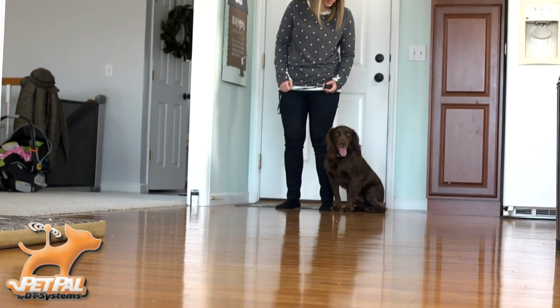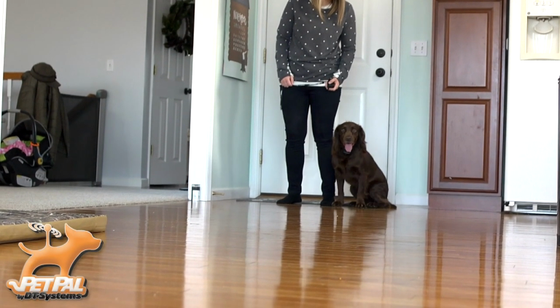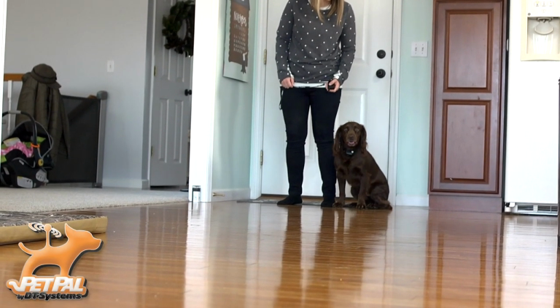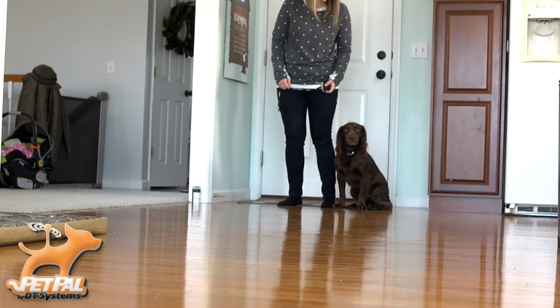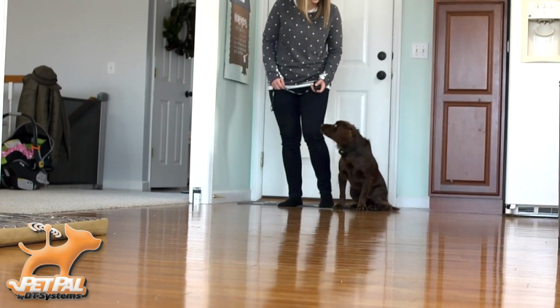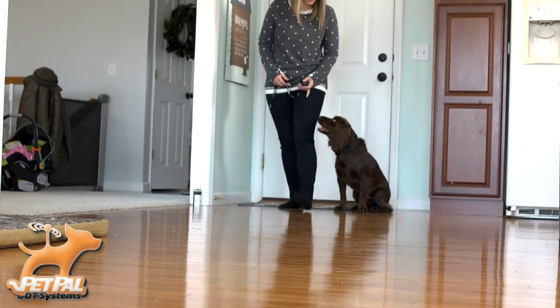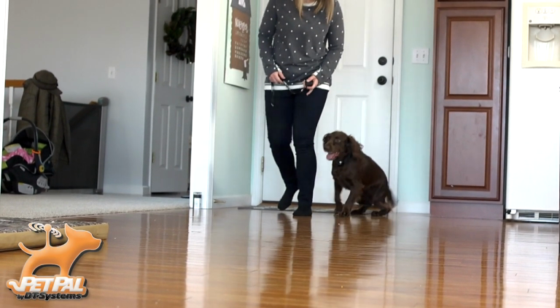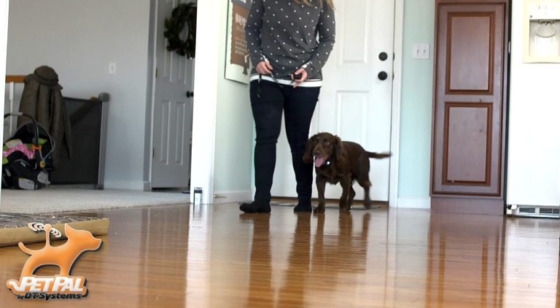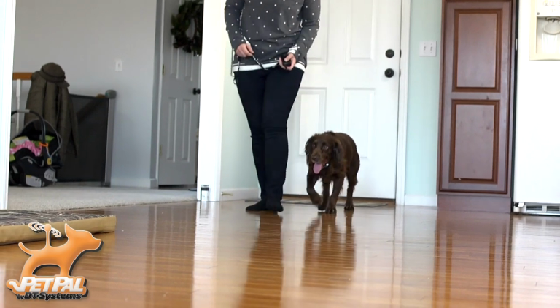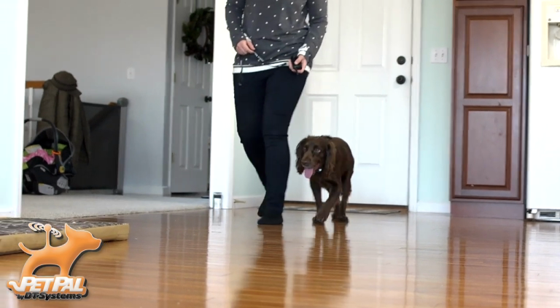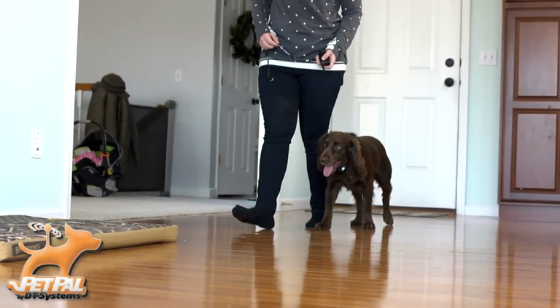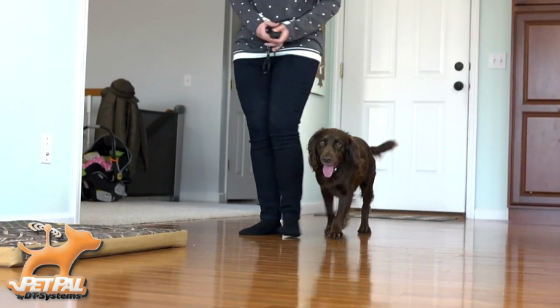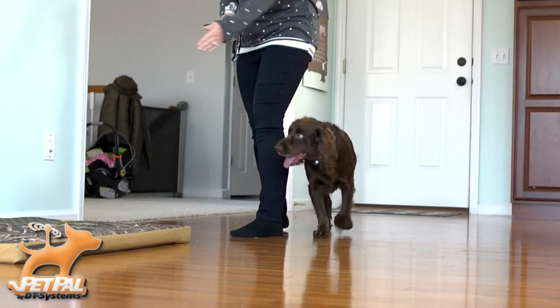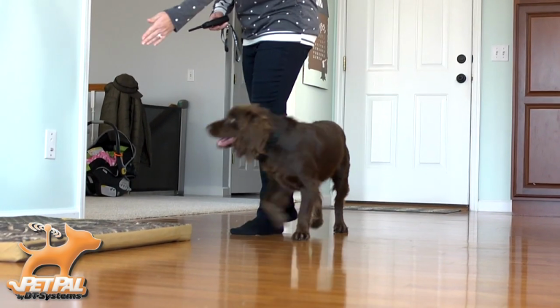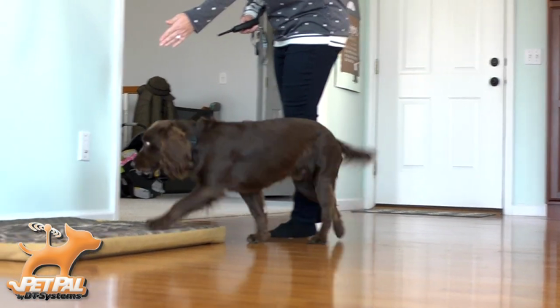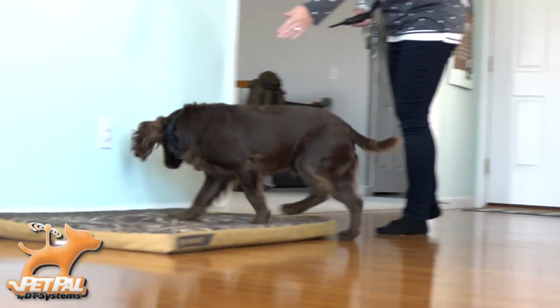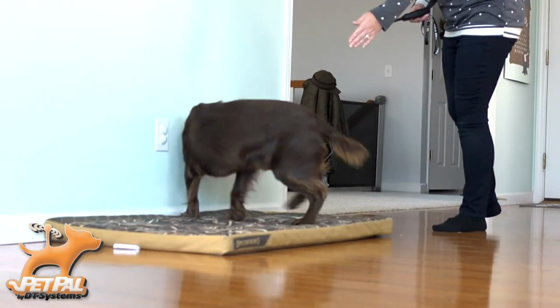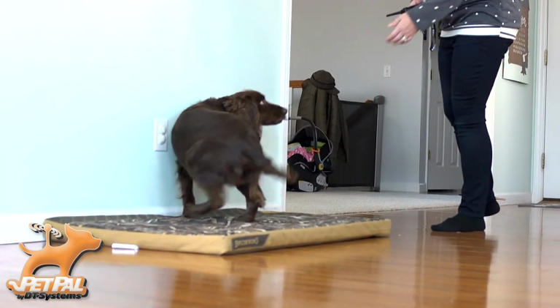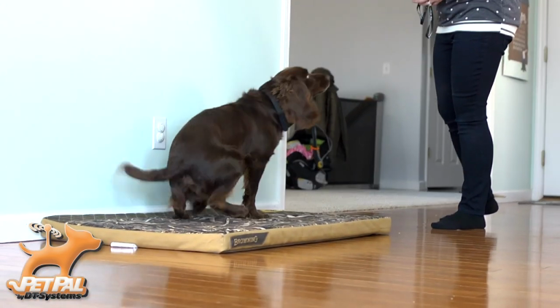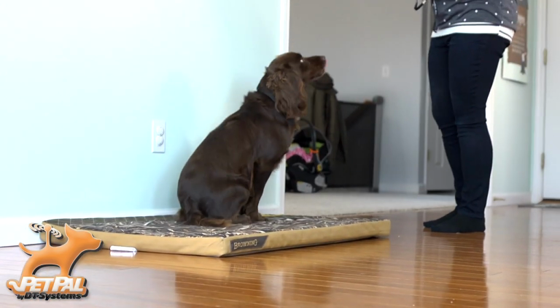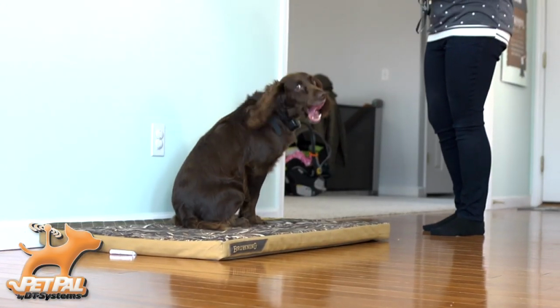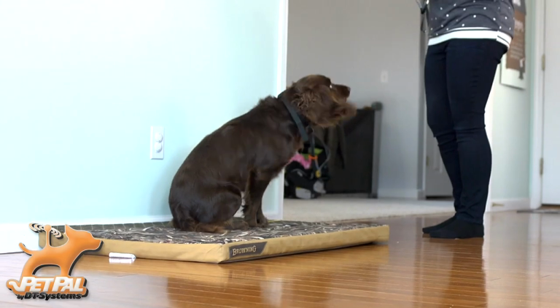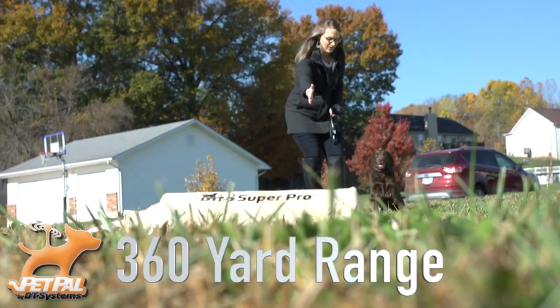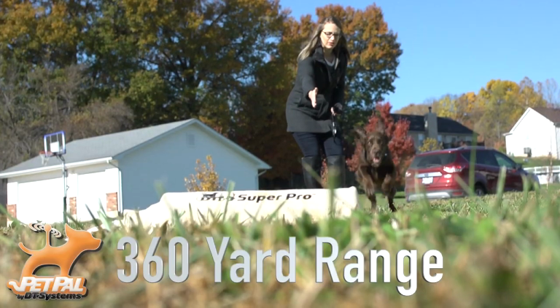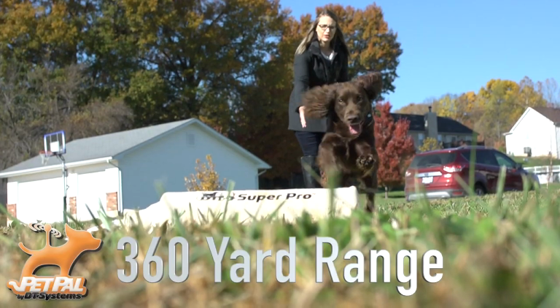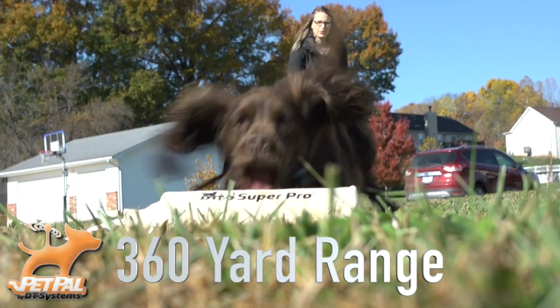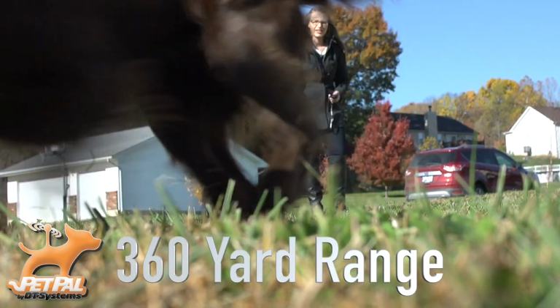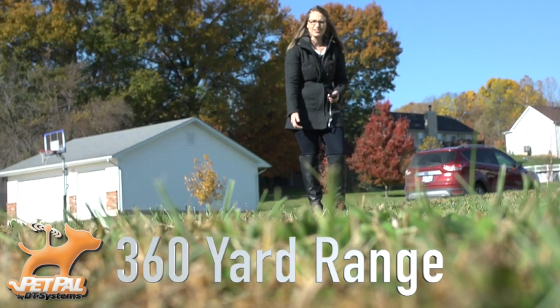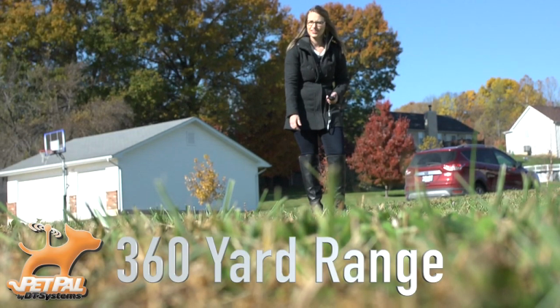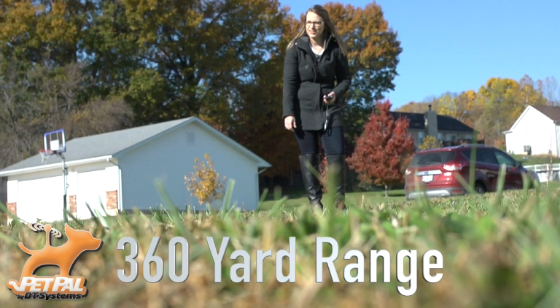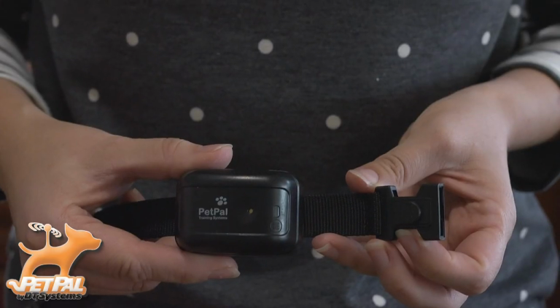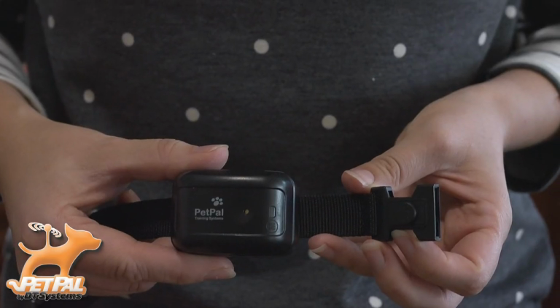The Canine Coach 360 allows you to teach a command and enforce that command with a stimulus to remind the dog of what to do at the press of a button. The Canine Coach boasts a 360-yard range and a compact collar.